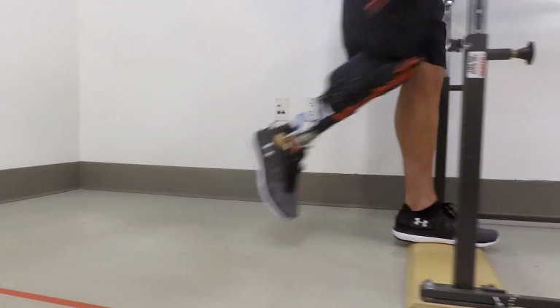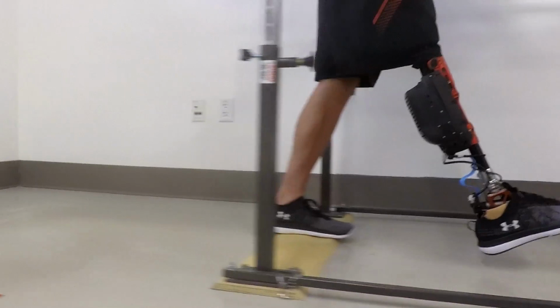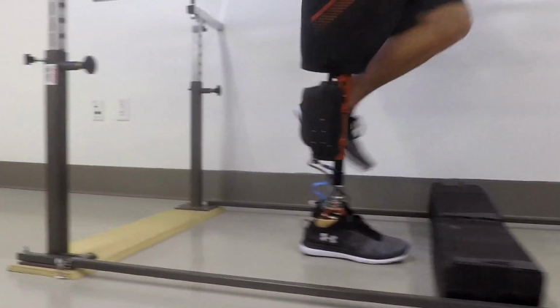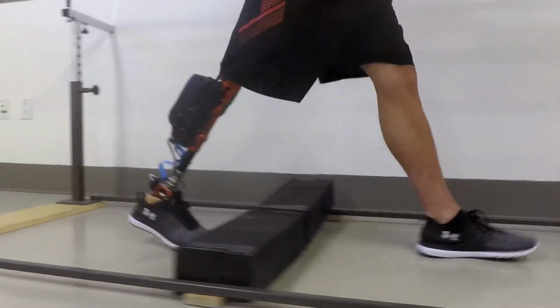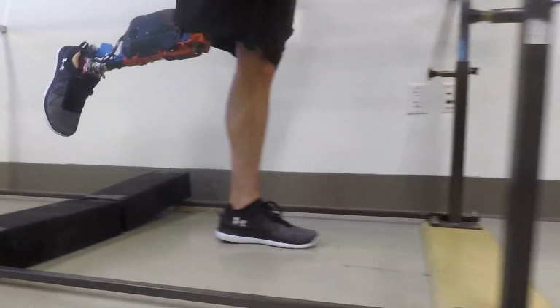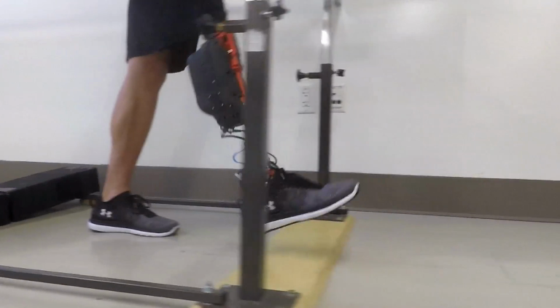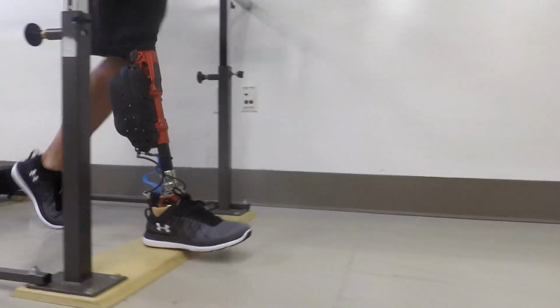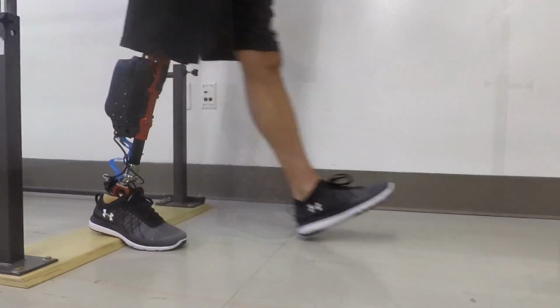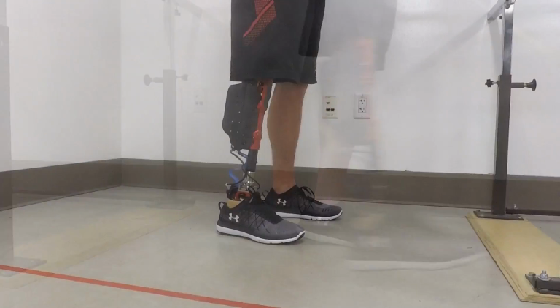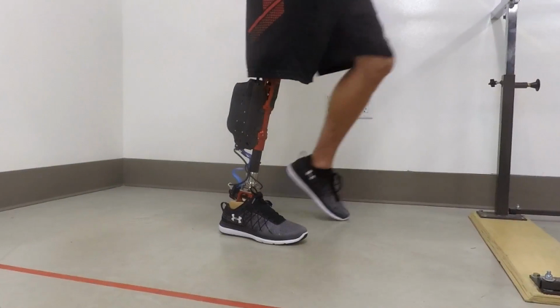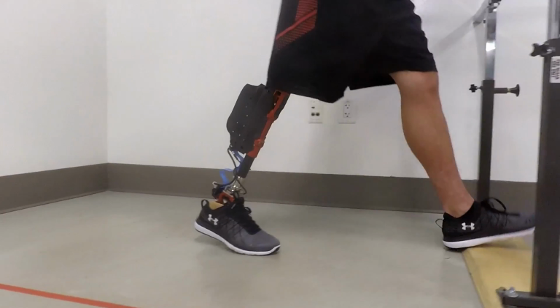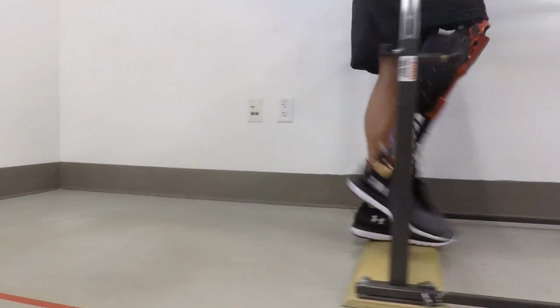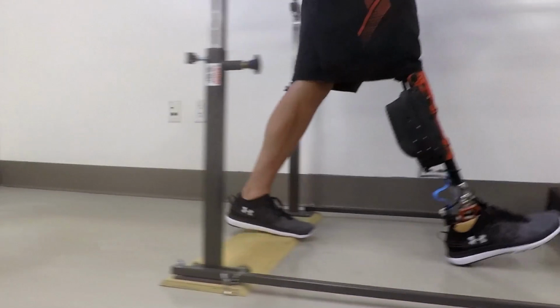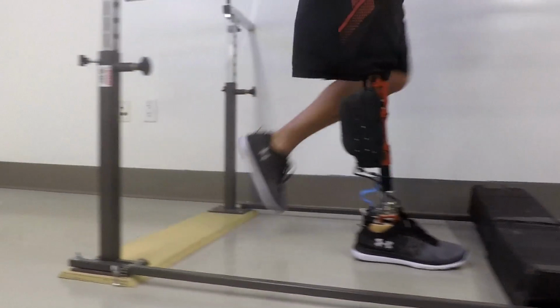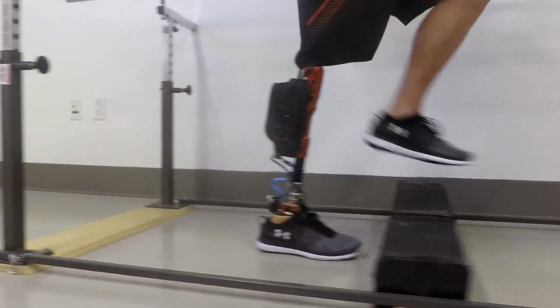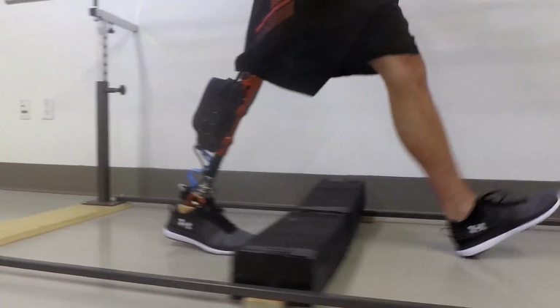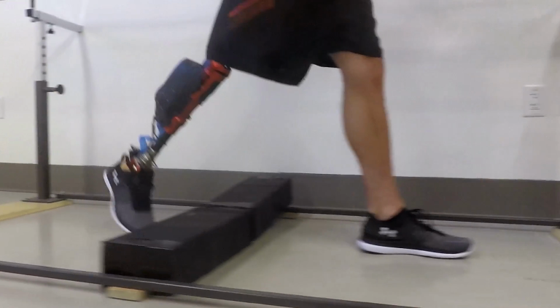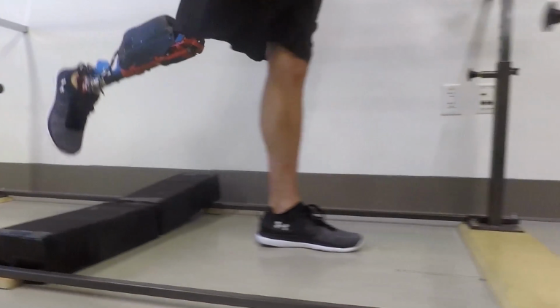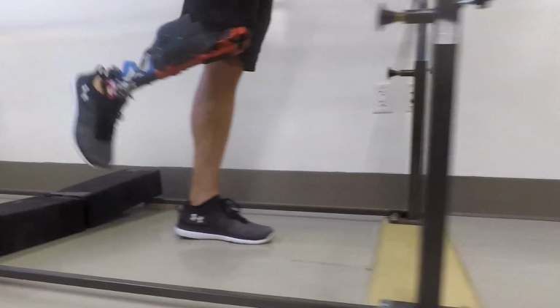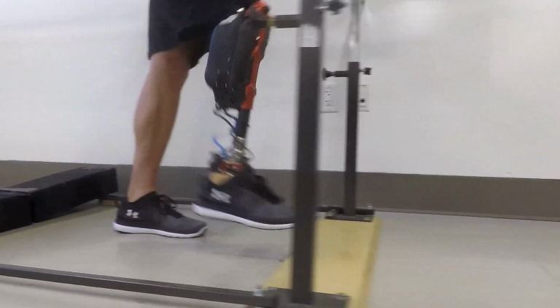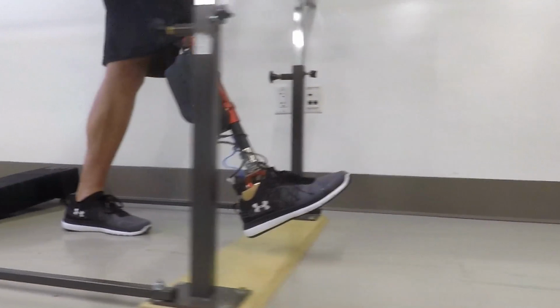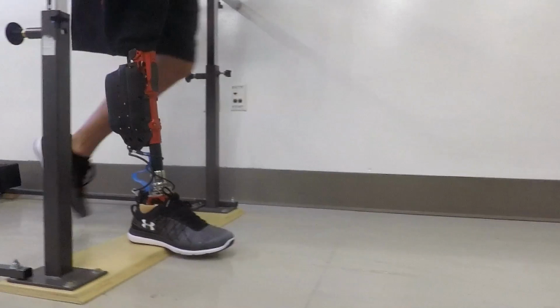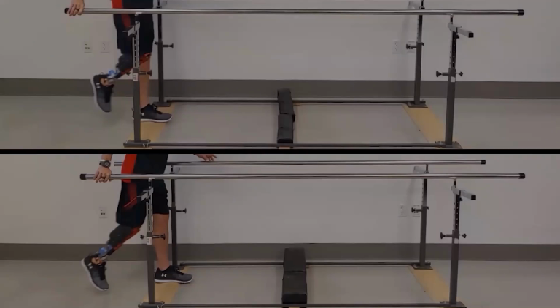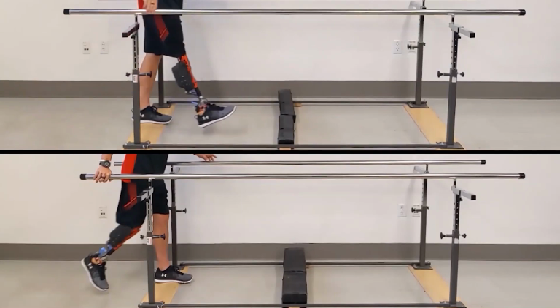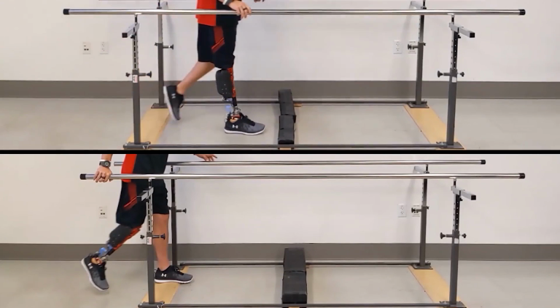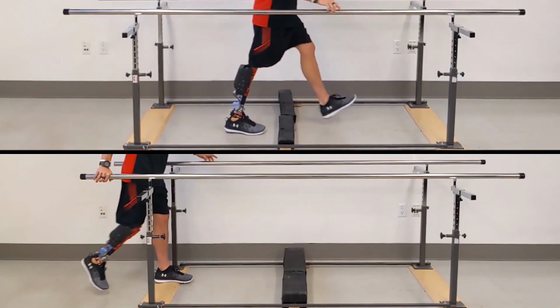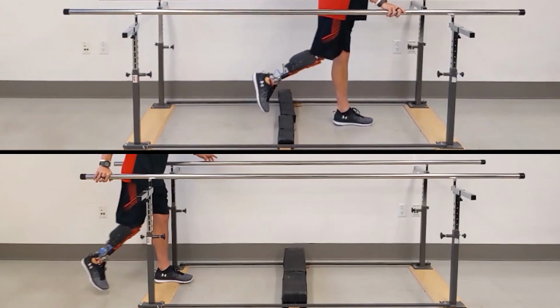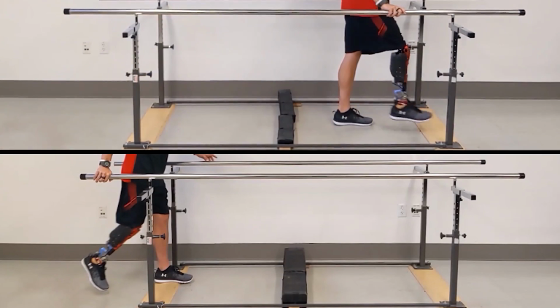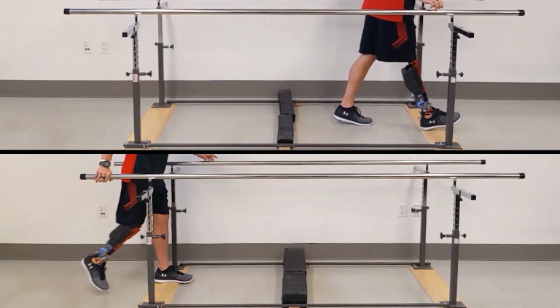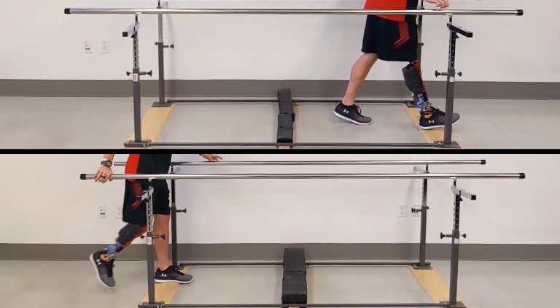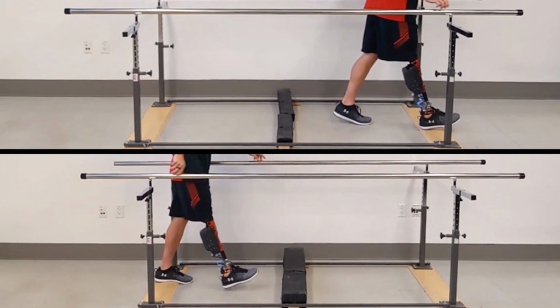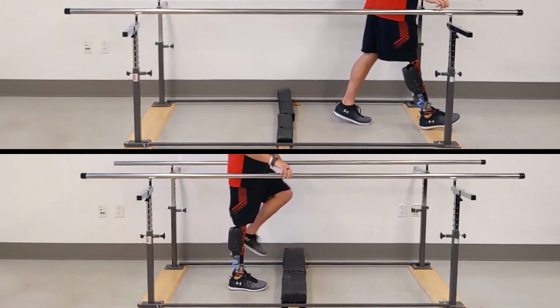During walking, our controller captures the changes in the movements of the biological hip using the sensors in the prosthesis. Based on this information, the controller adjusts the motion of the prosthetic knee using AI to imitate the physiological gait pattern.